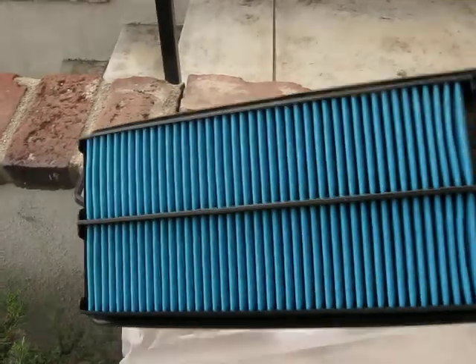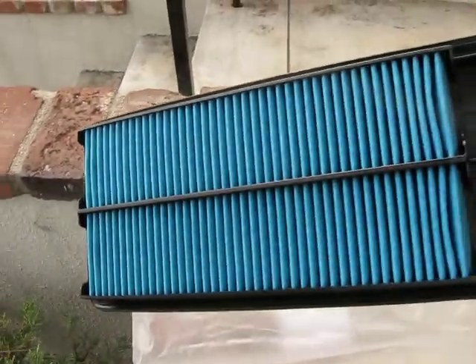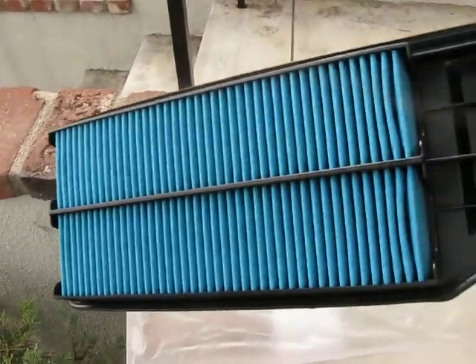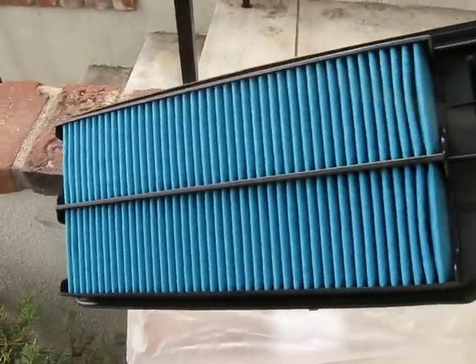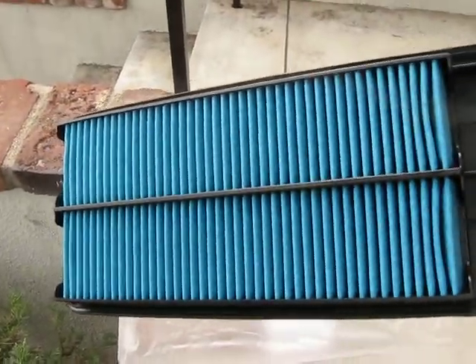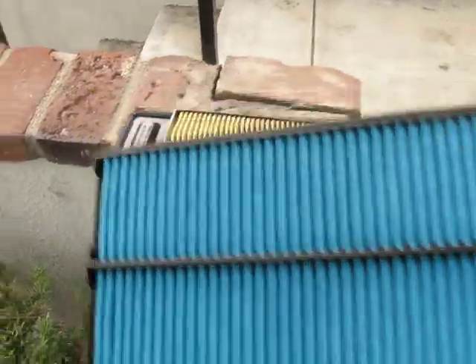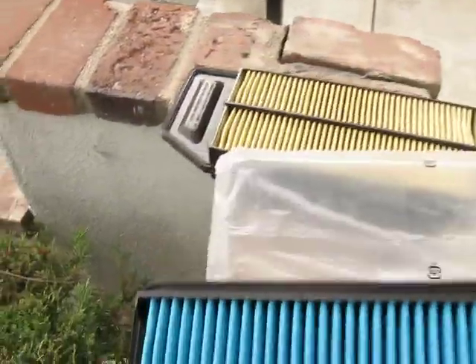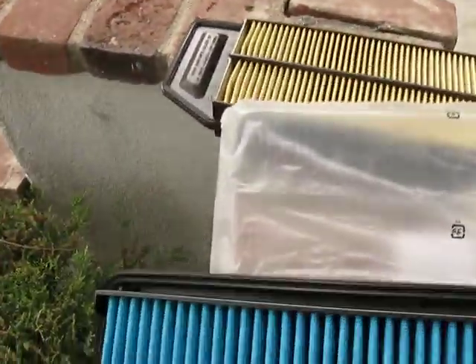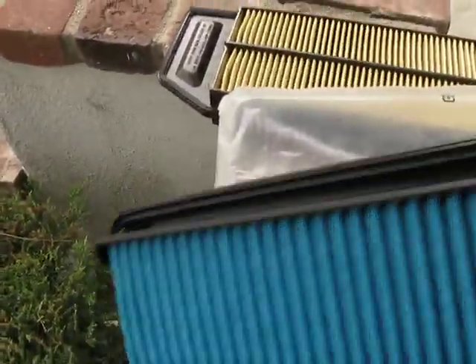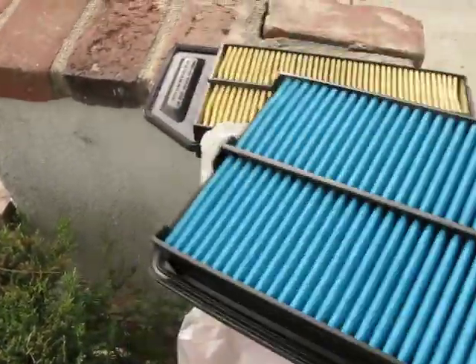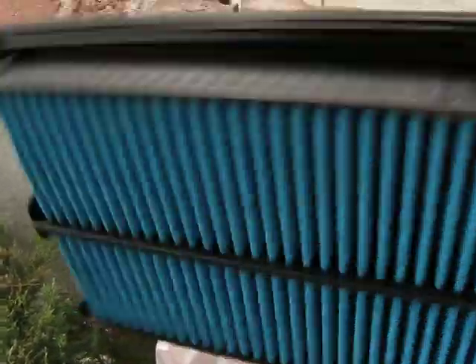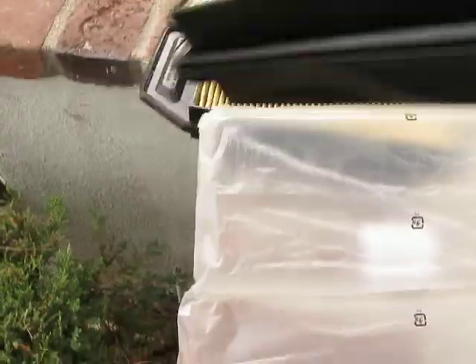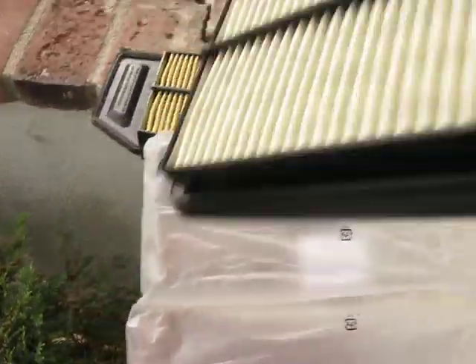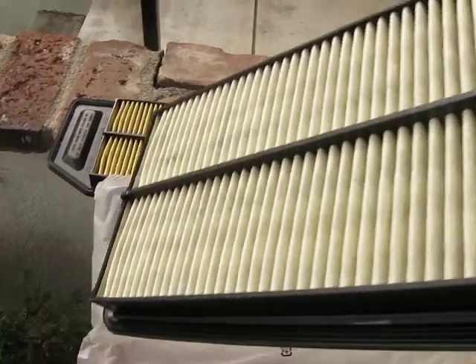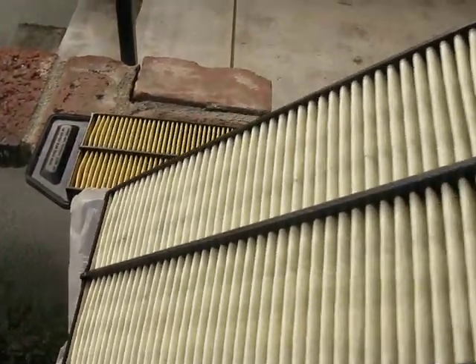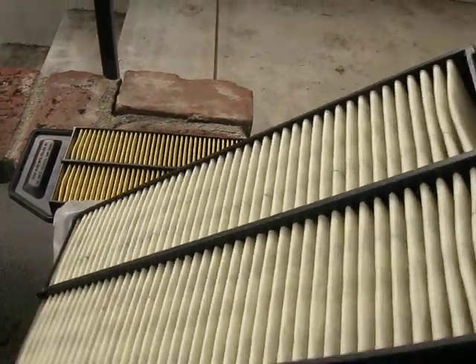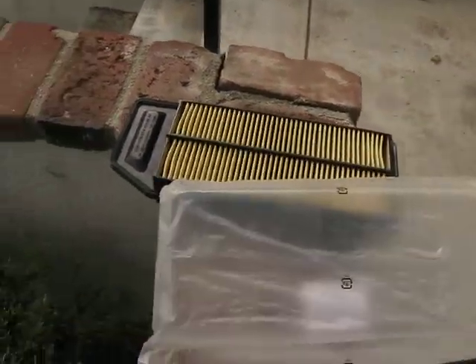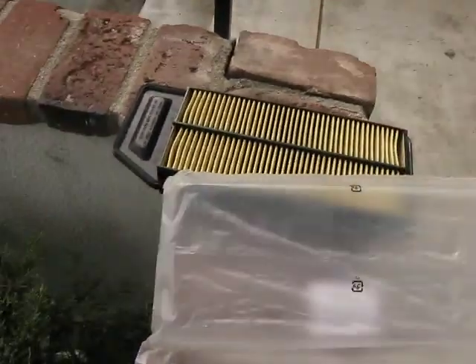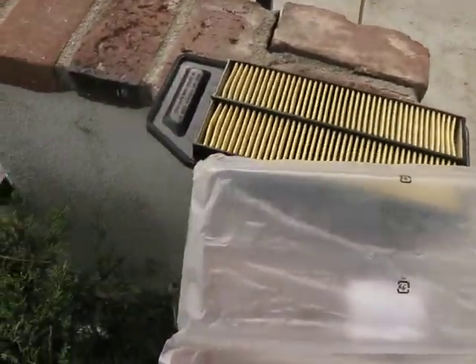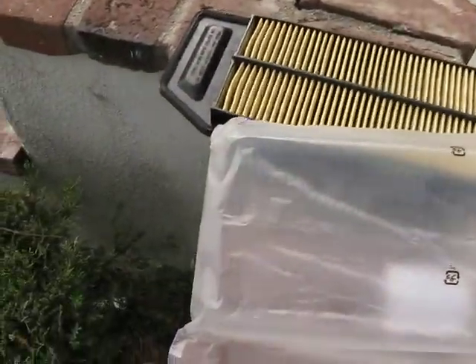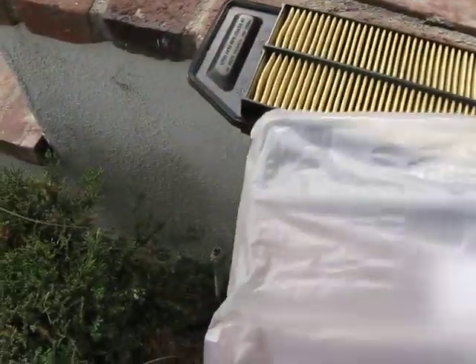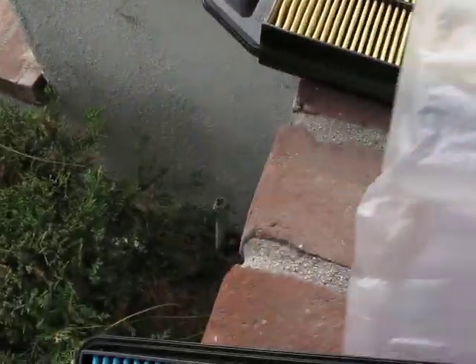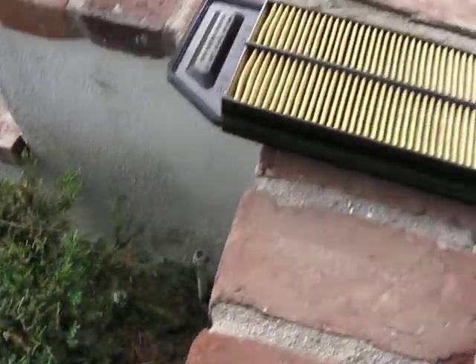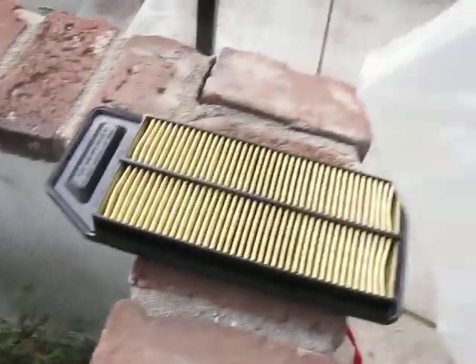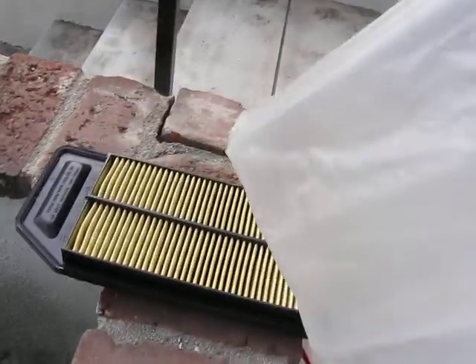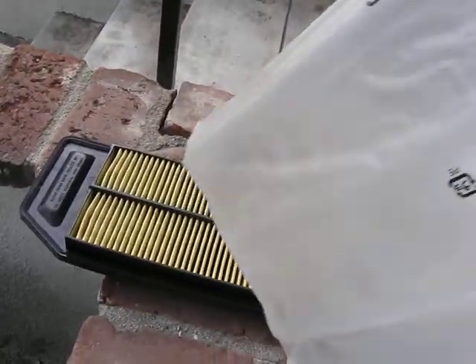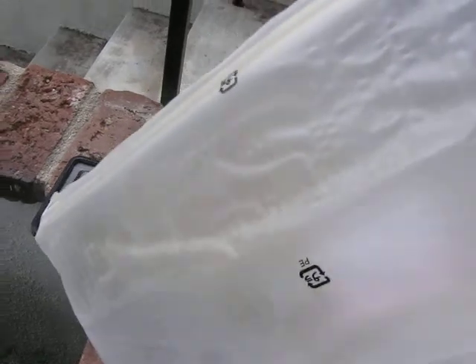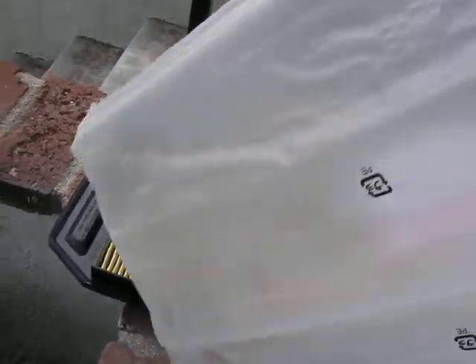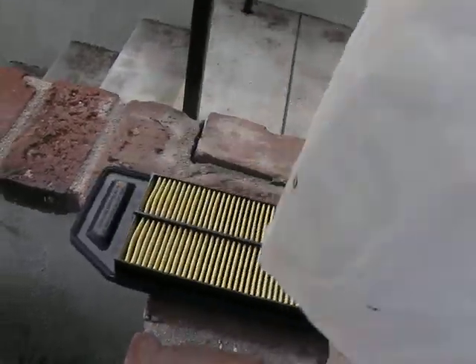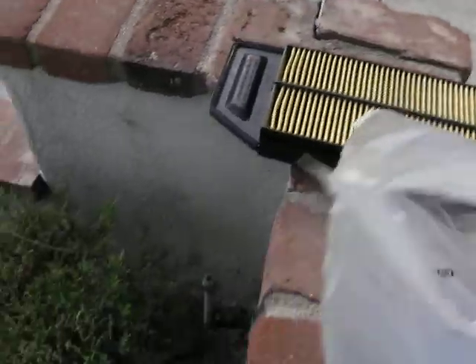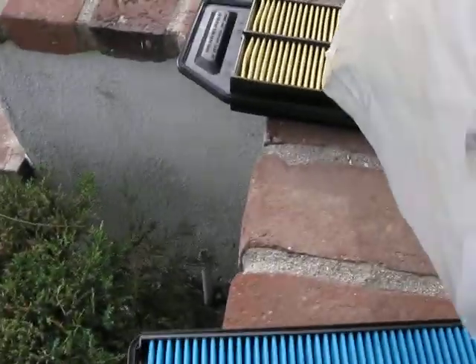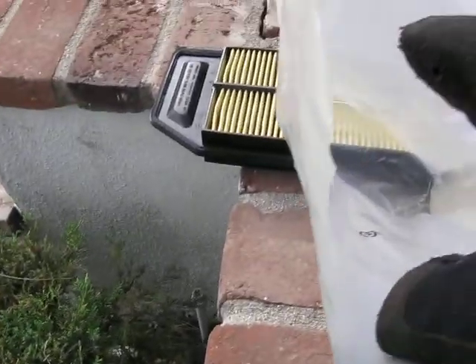There's a film of oil on it. It's only on the blue side, not on the white side. Oil is on the bag, on the plastic.